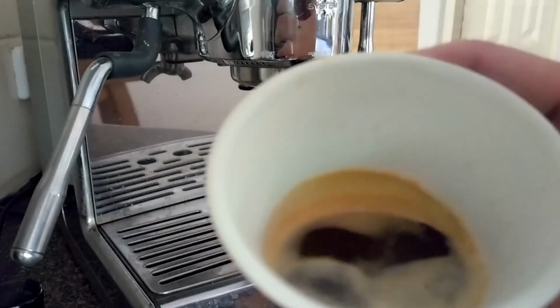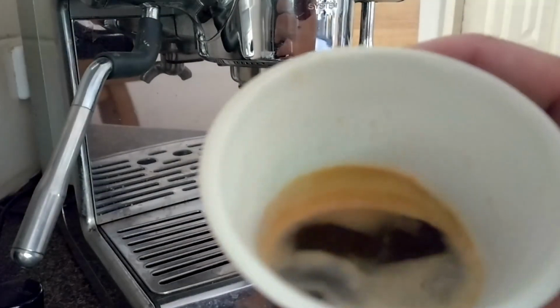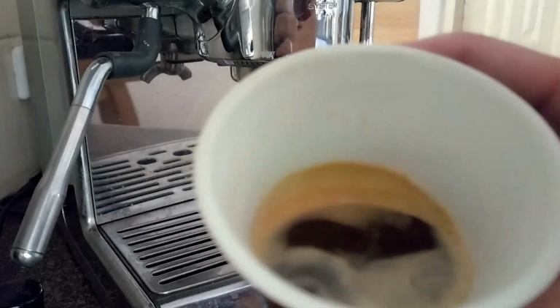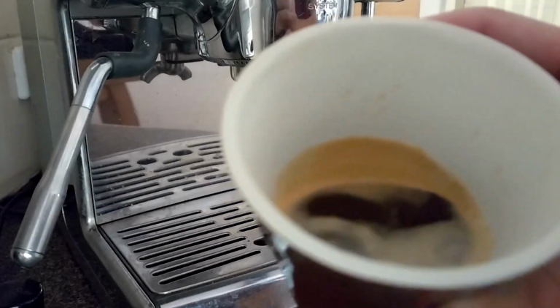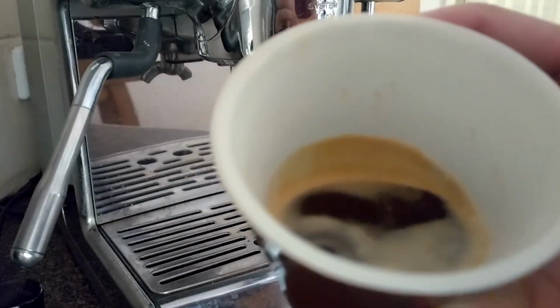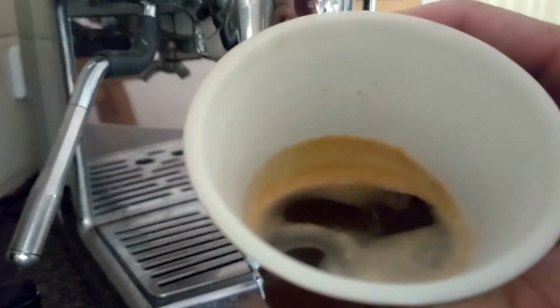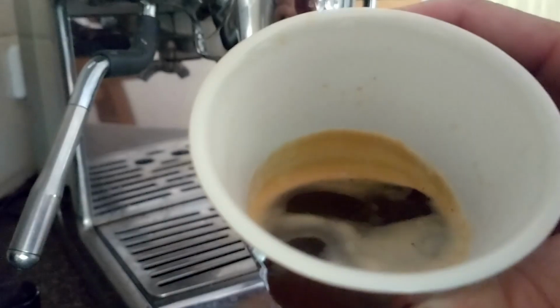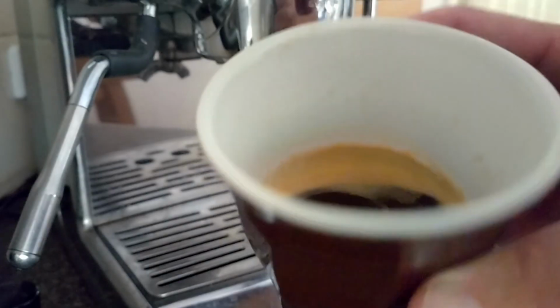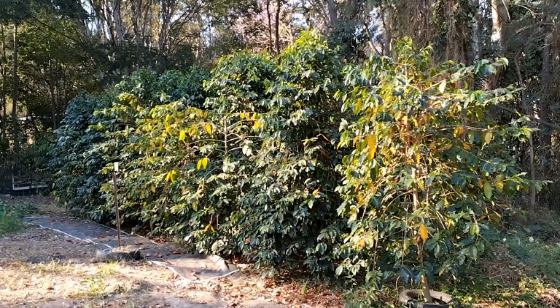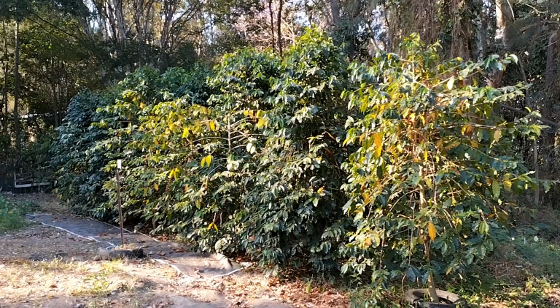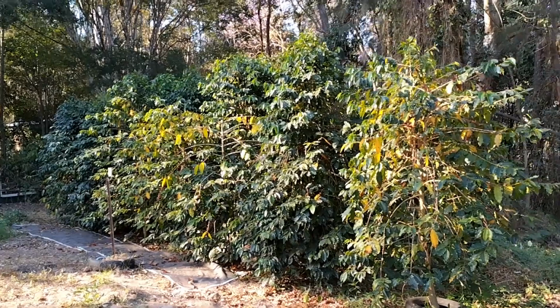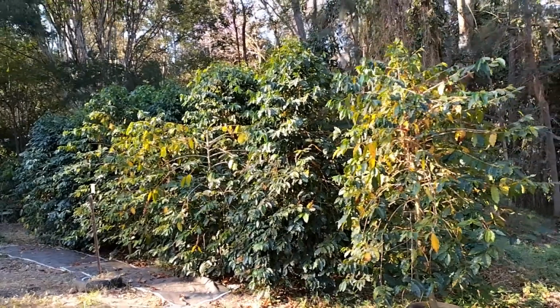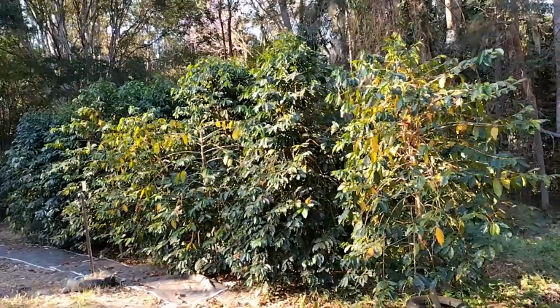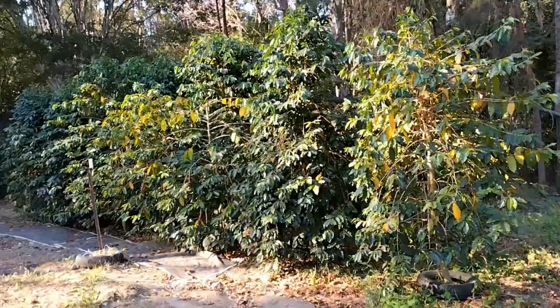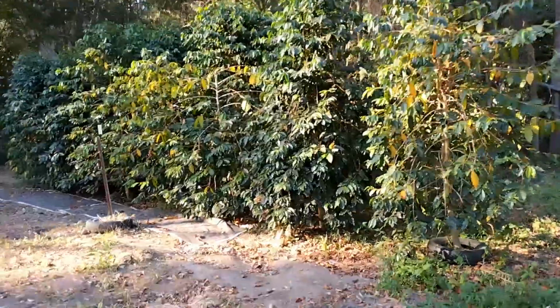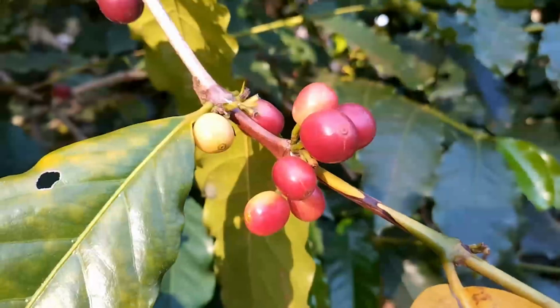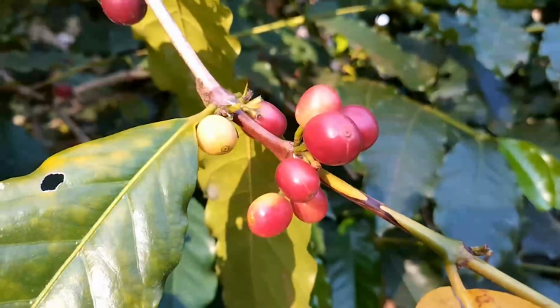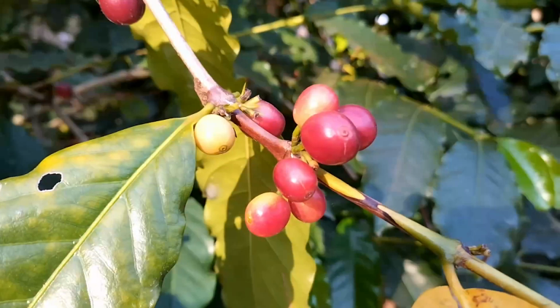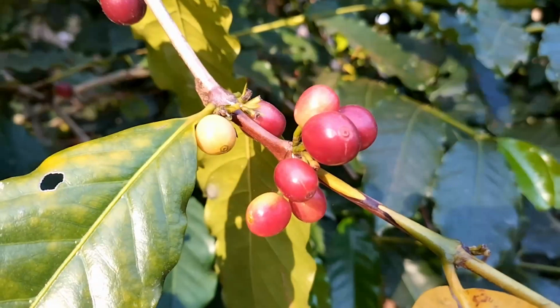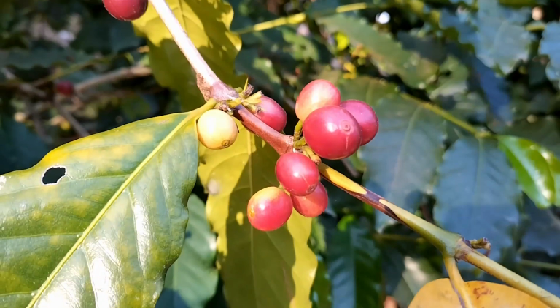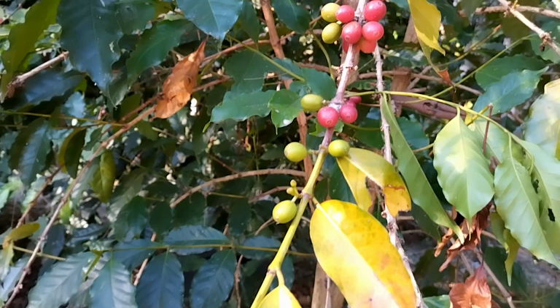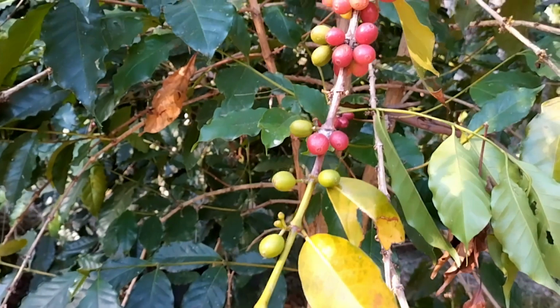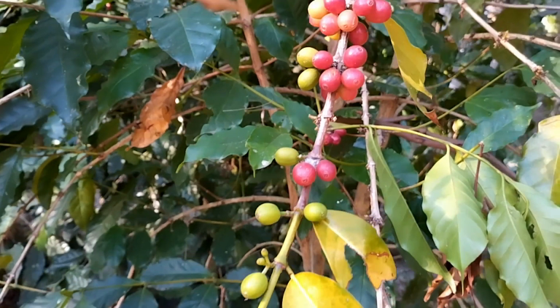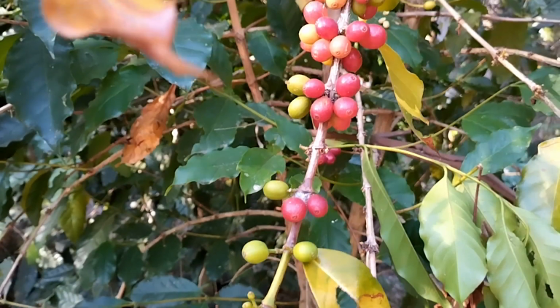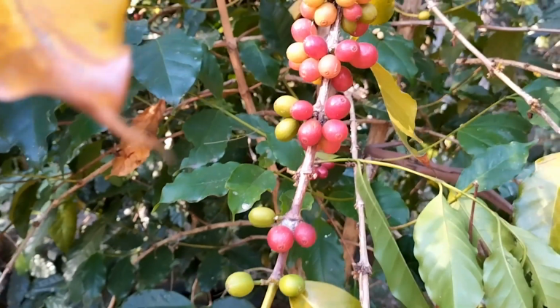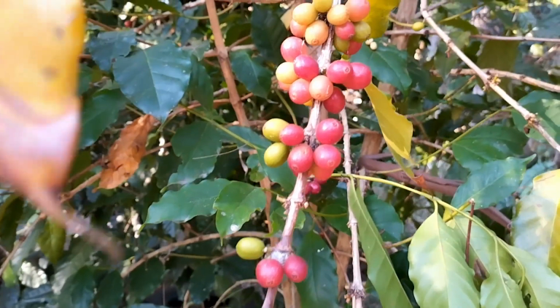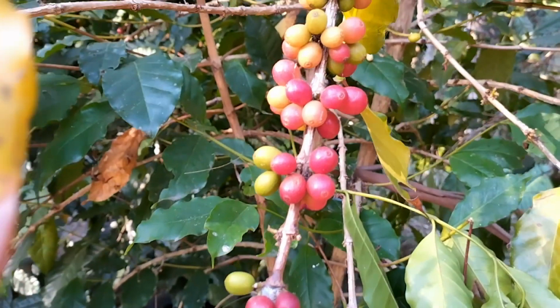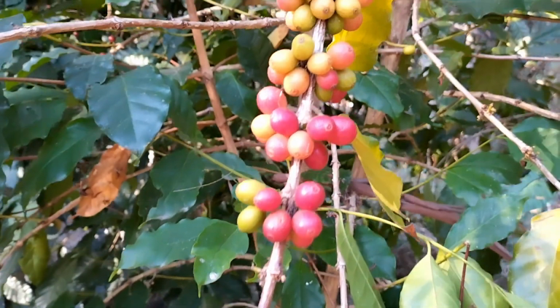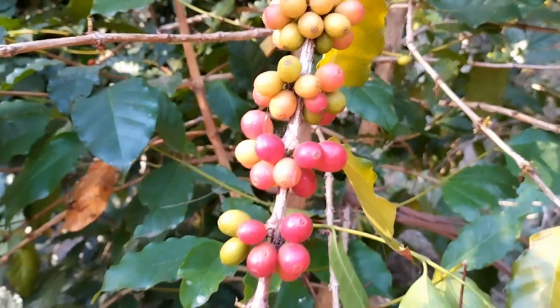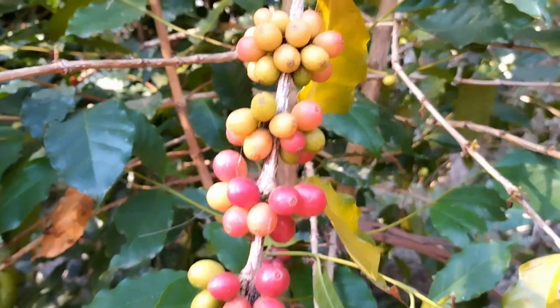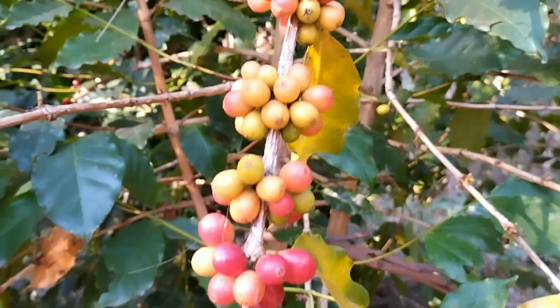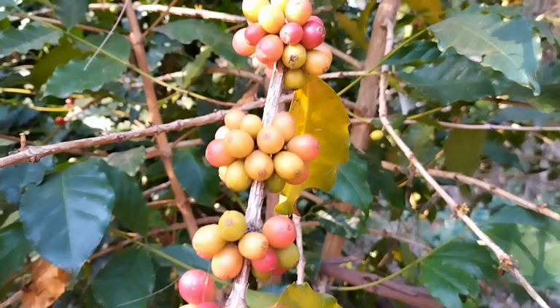Is growing your own coffee worth the effort? These trees are five and a half years old and have pumped out 45 kilos of berries, which equates to around 10 kilograms of beans that you can use.